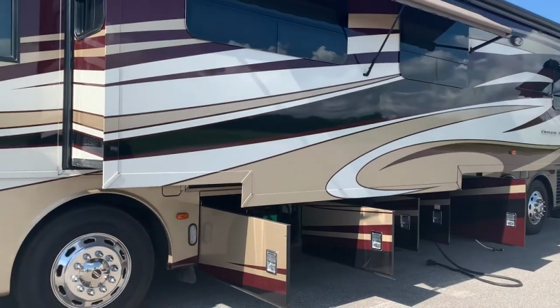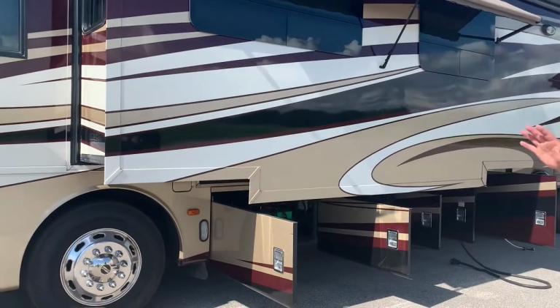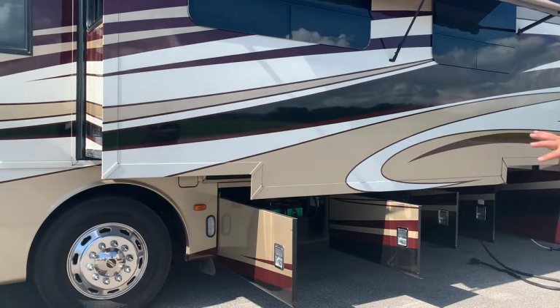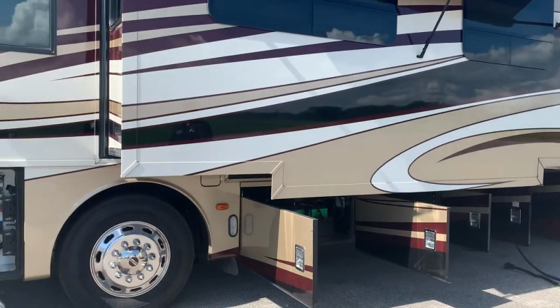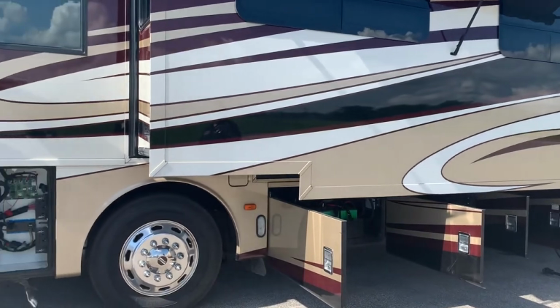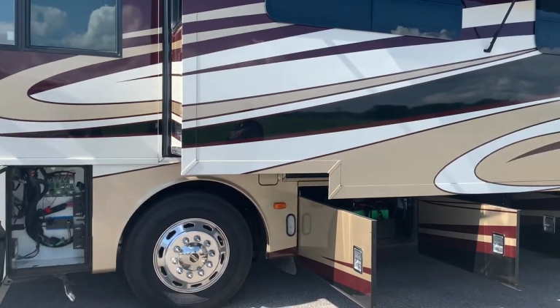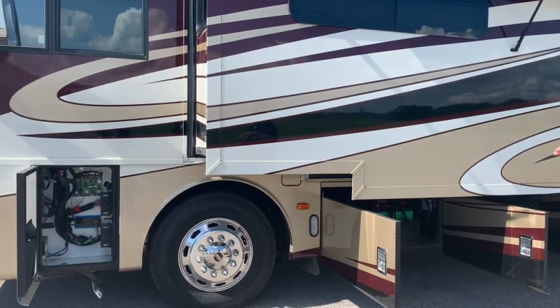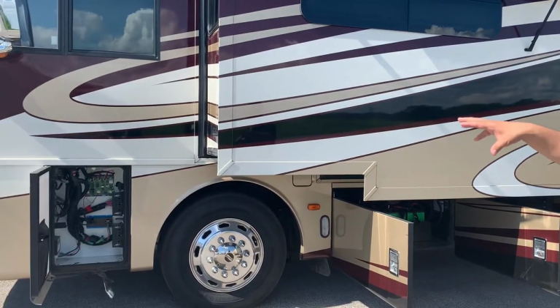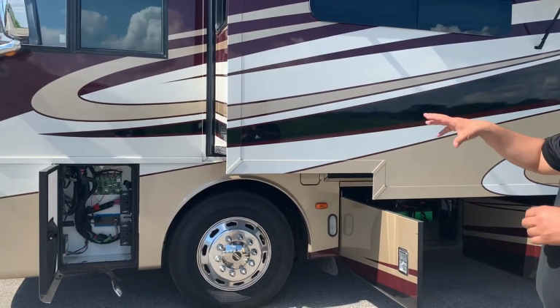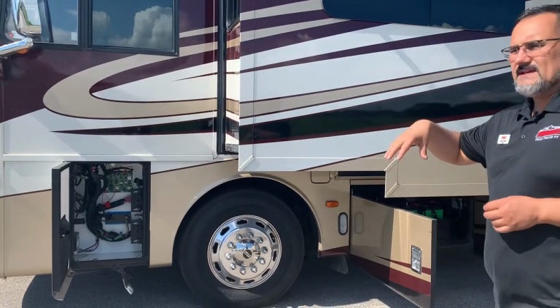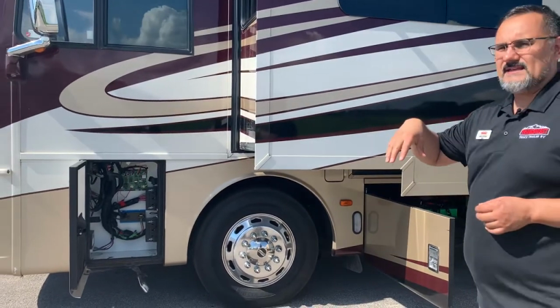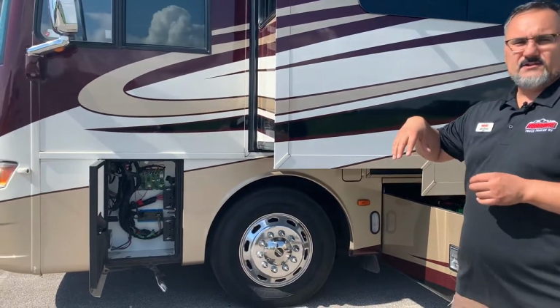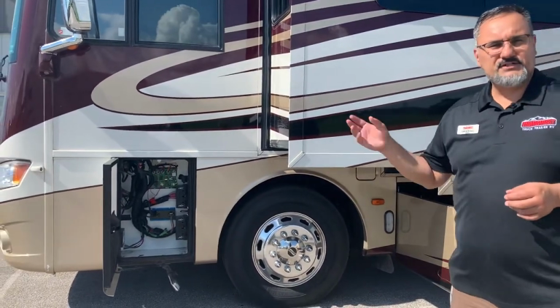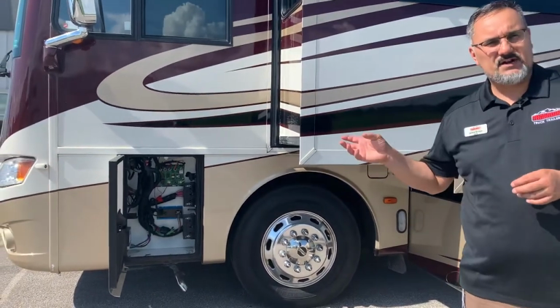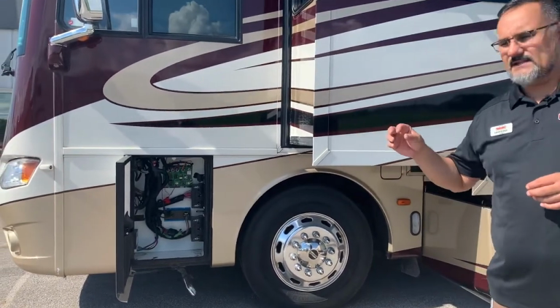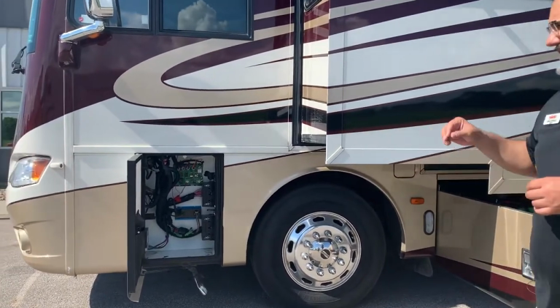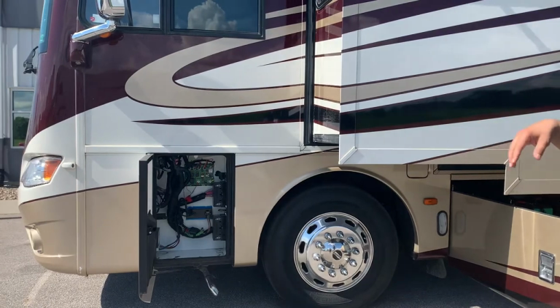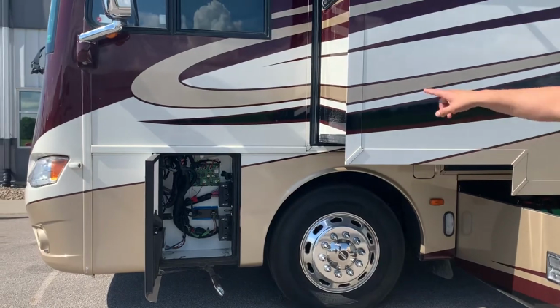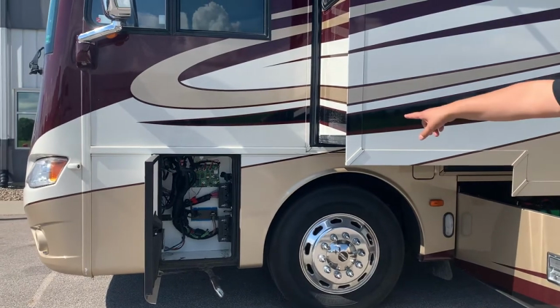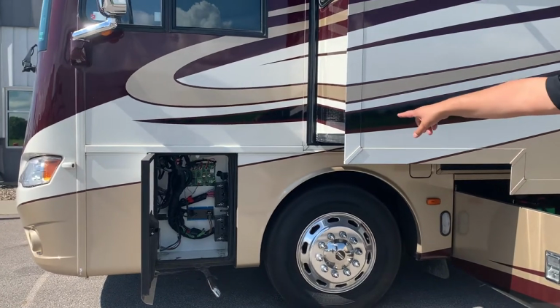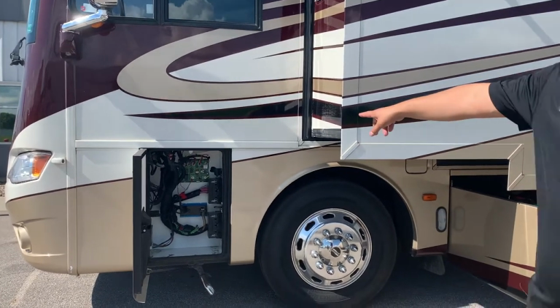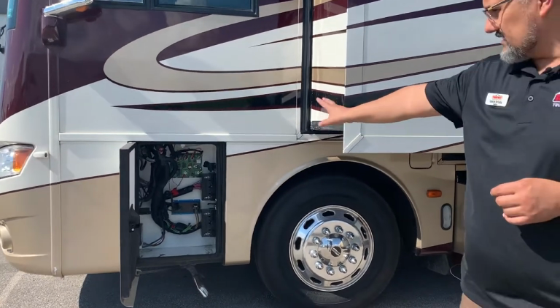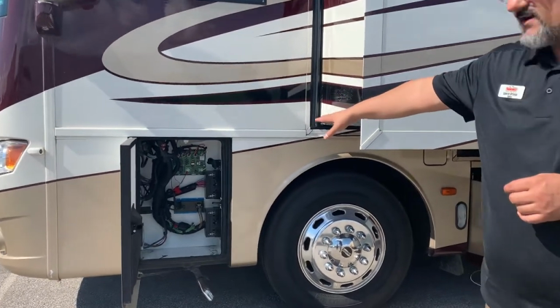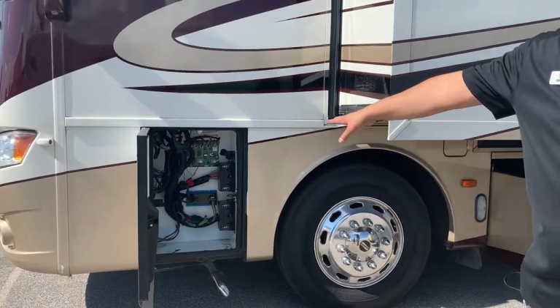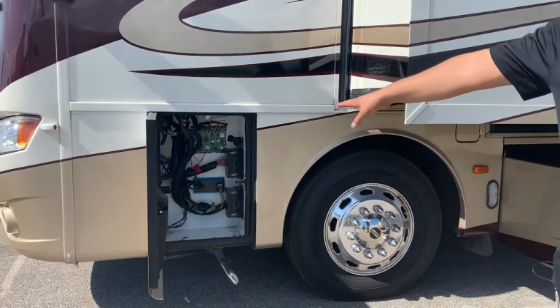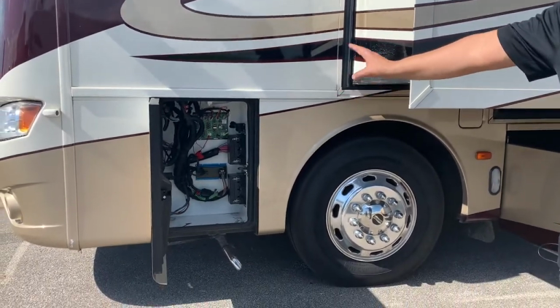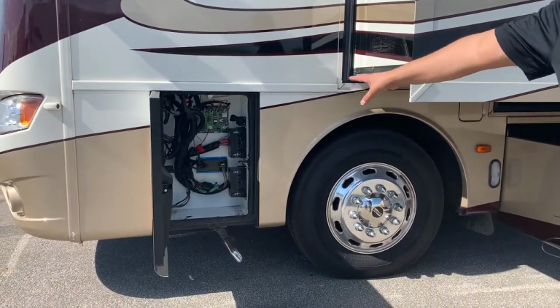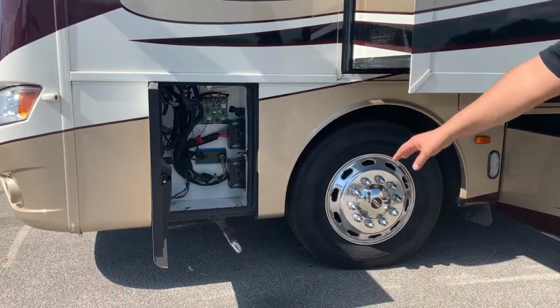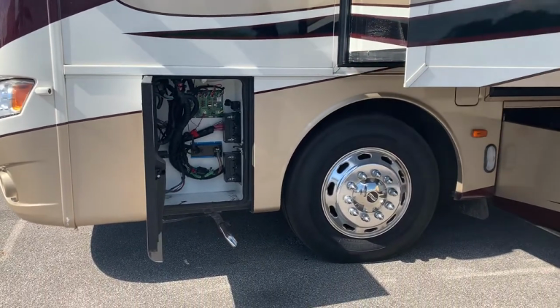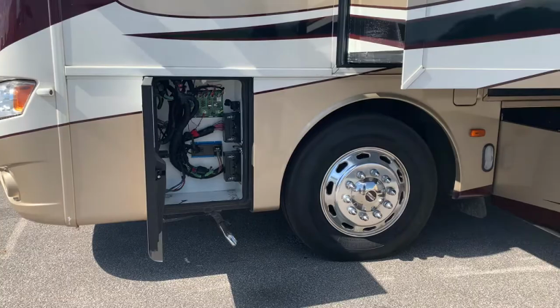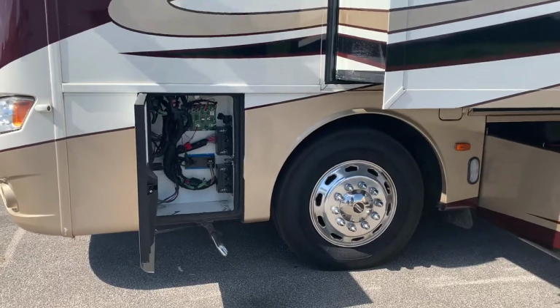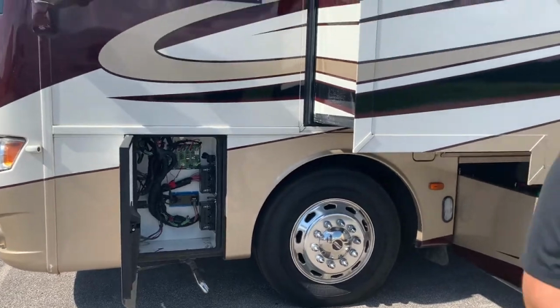As we move through the coach, a lot of your fuses — things like your power chairs and your fuse boxes — are going to be right here up in the front, so pretty easy to get to. You don't have to crawl underneath the dash to get to it.